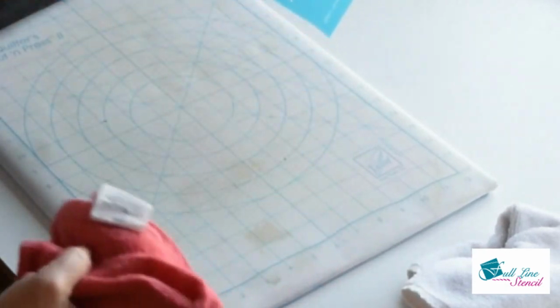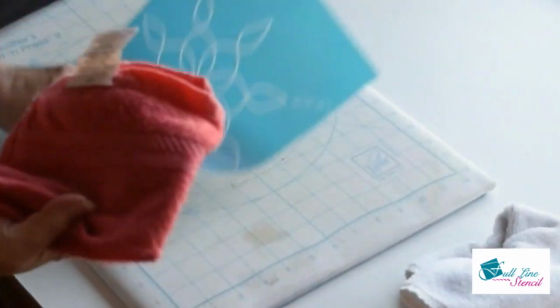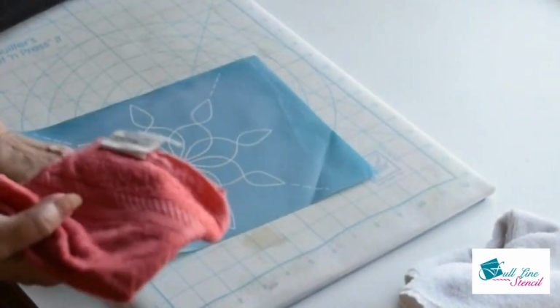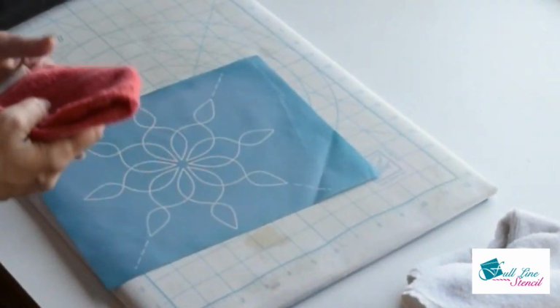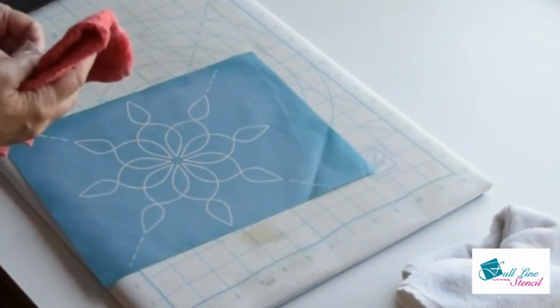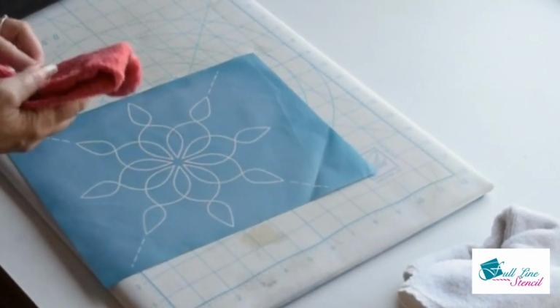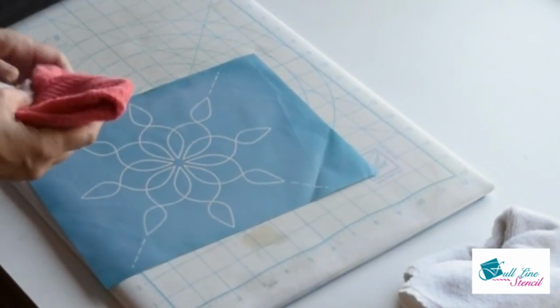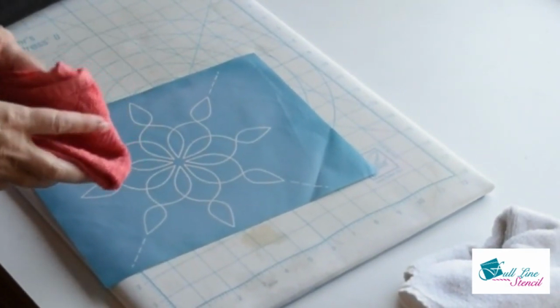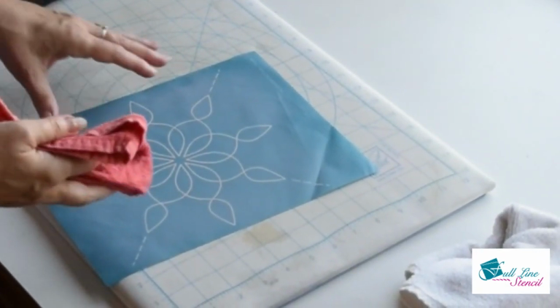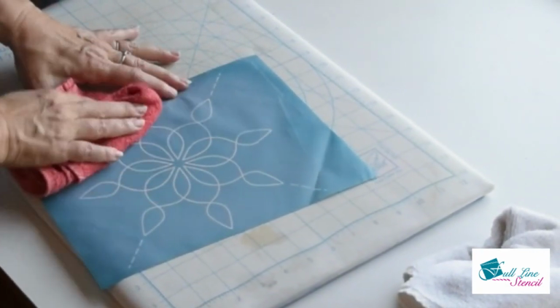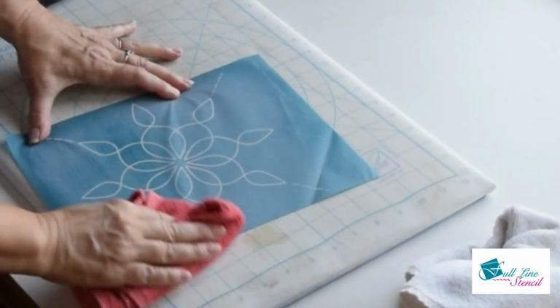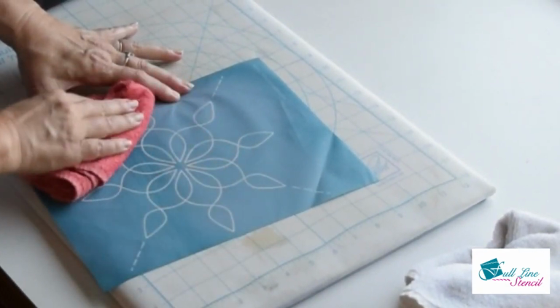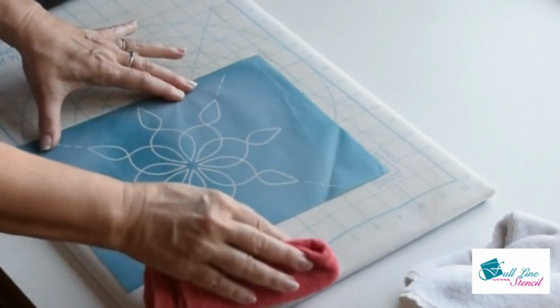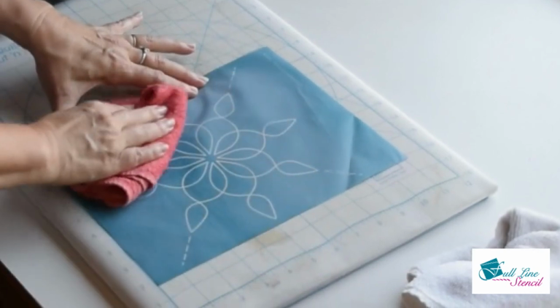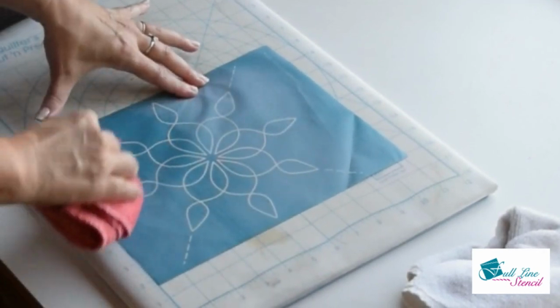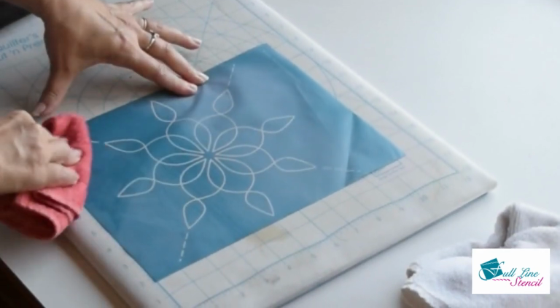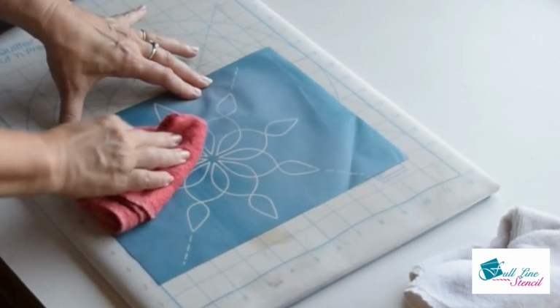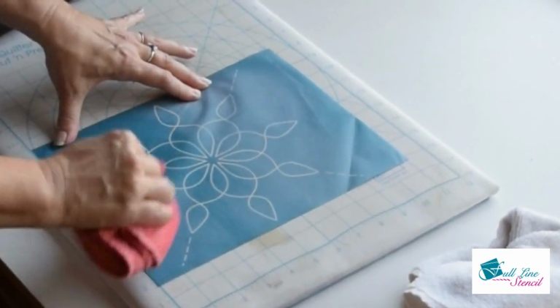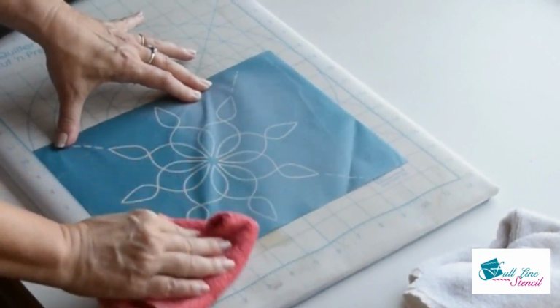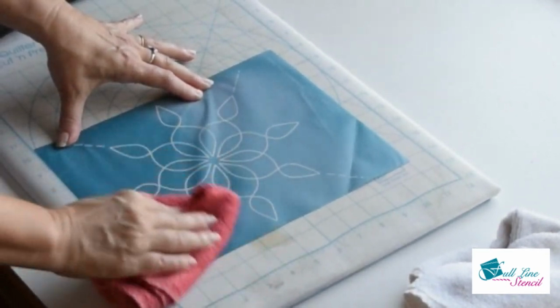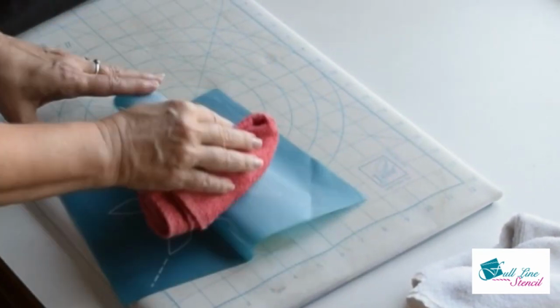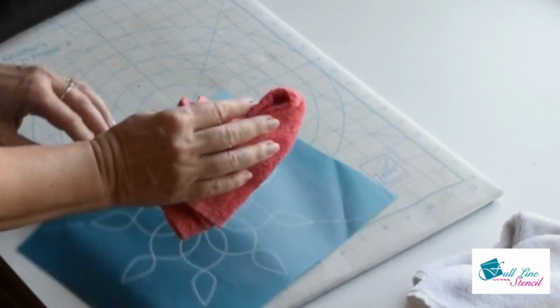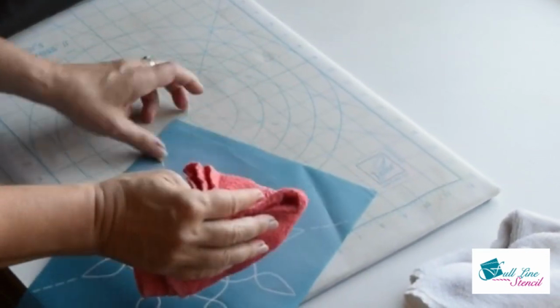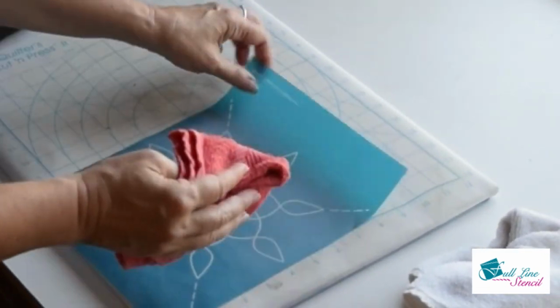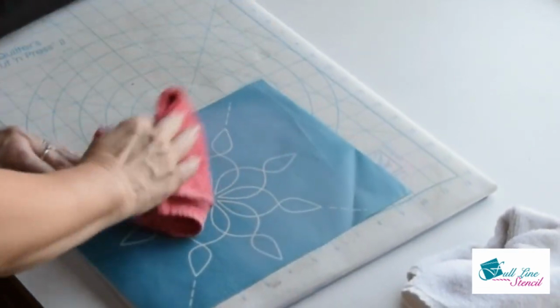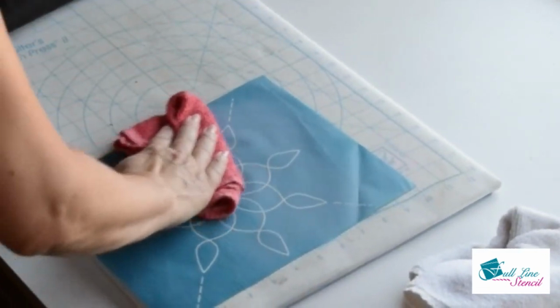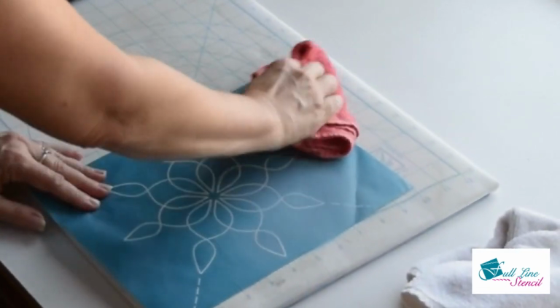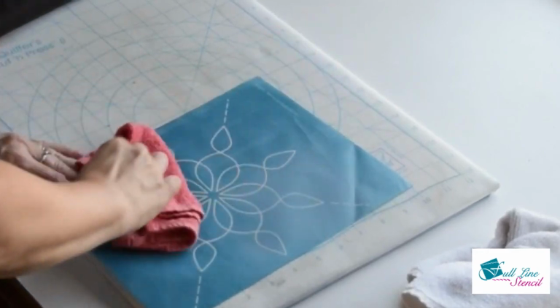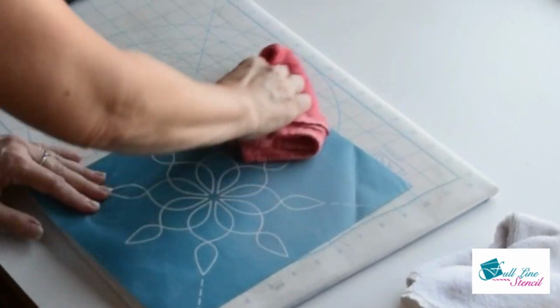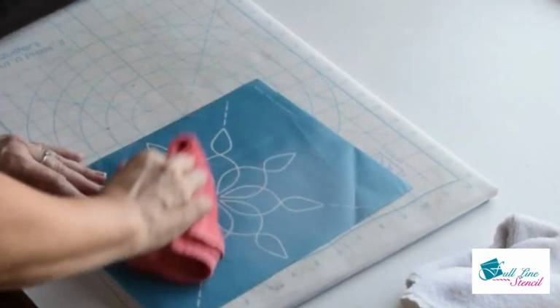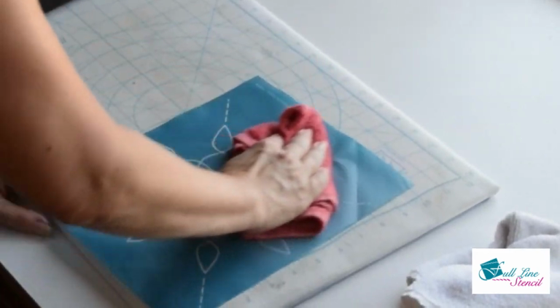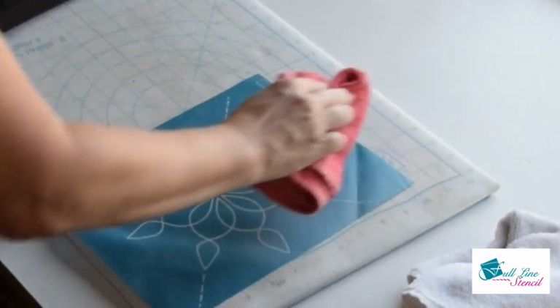The last option I'm going to show you is a damp towel. I think it works really well, but you need to allow time to let it dry before you use the stencil again.